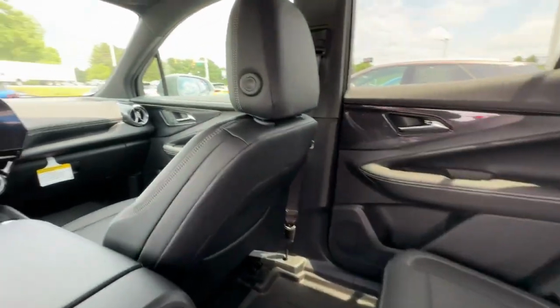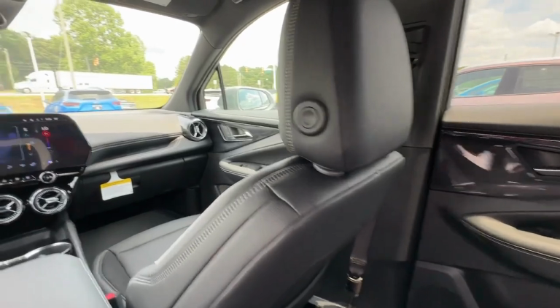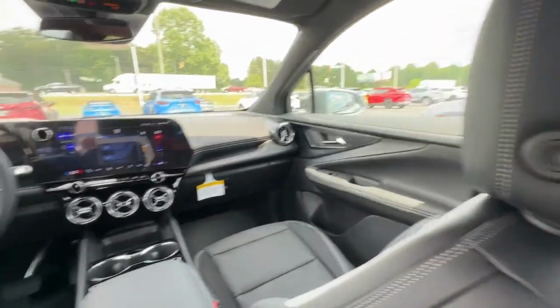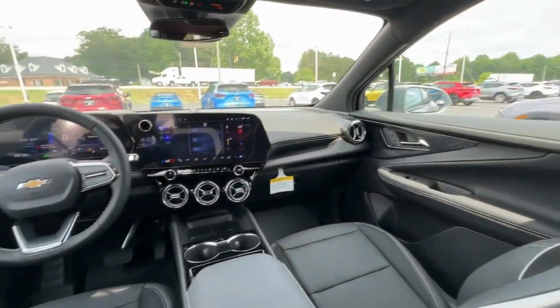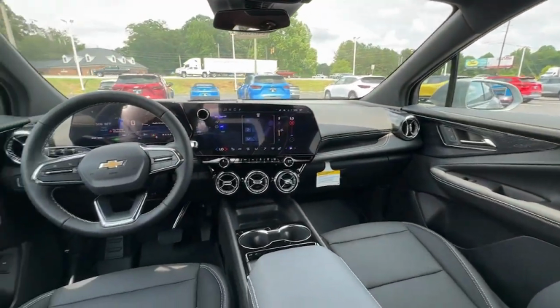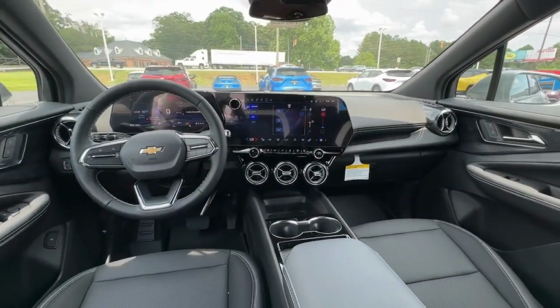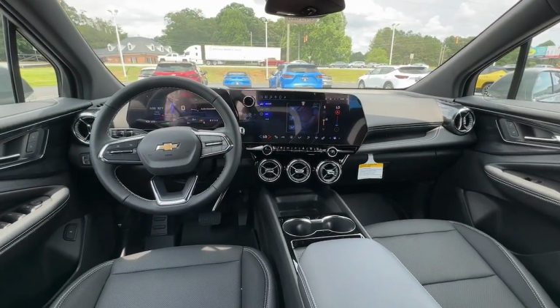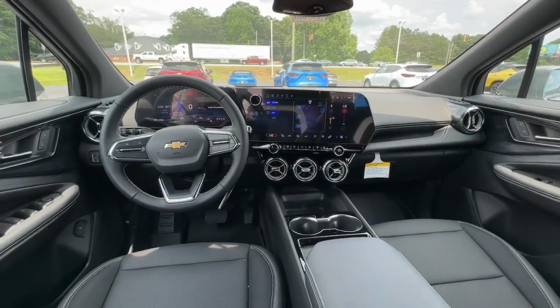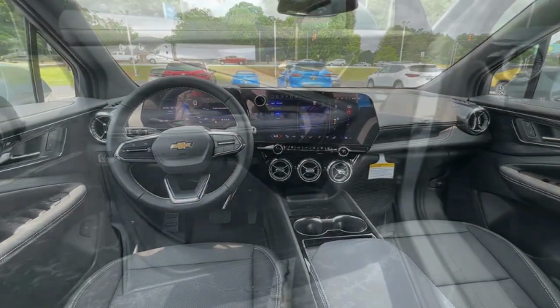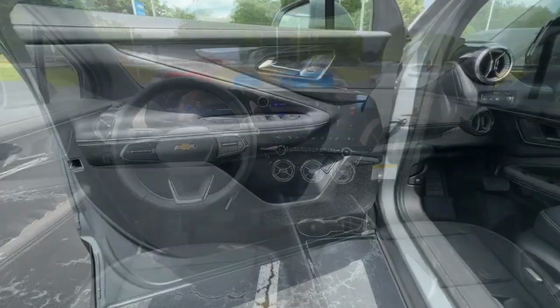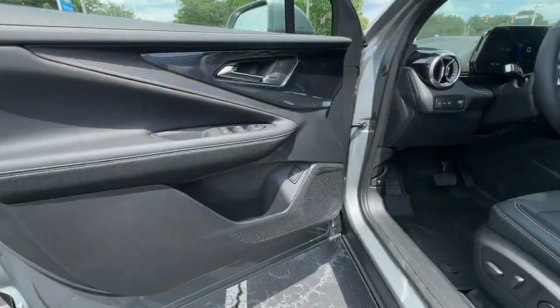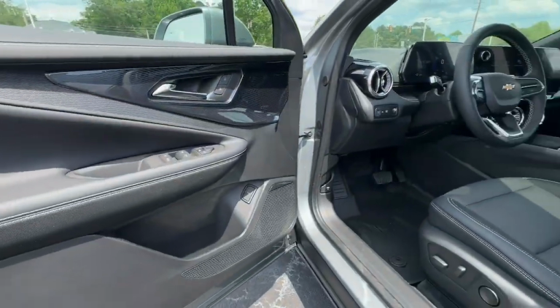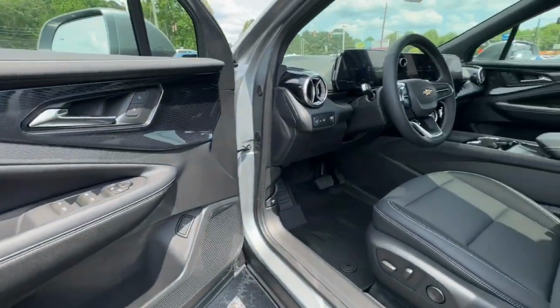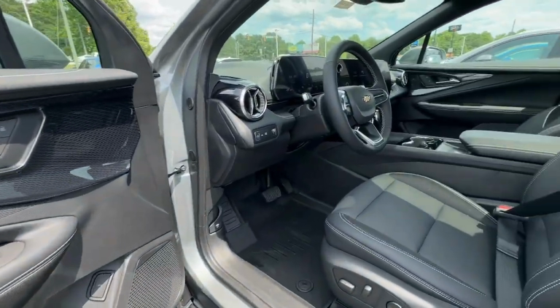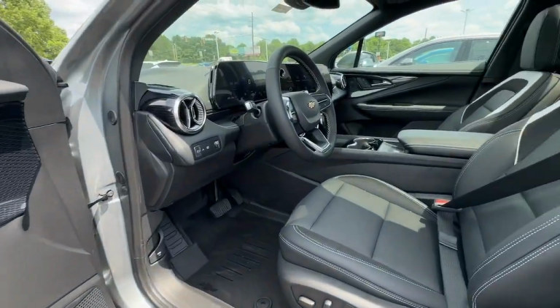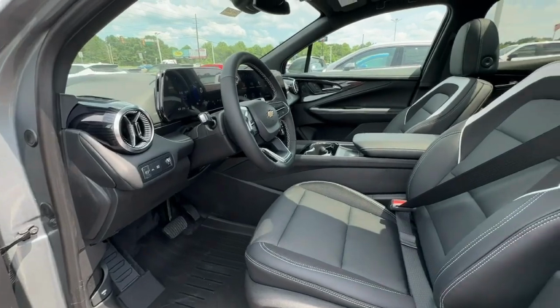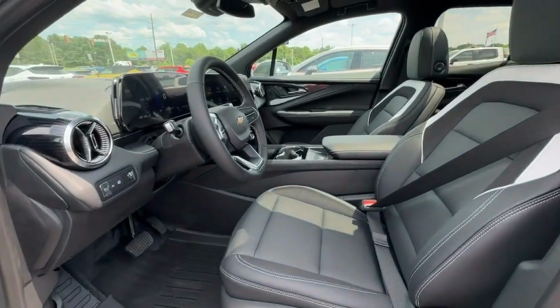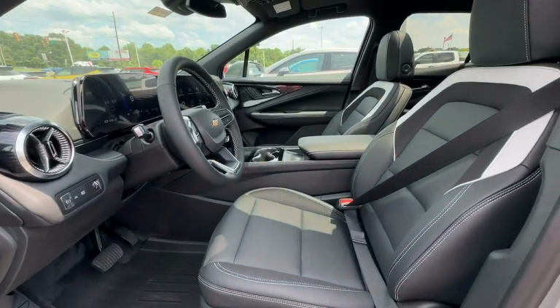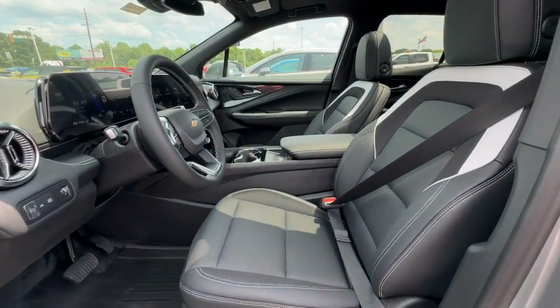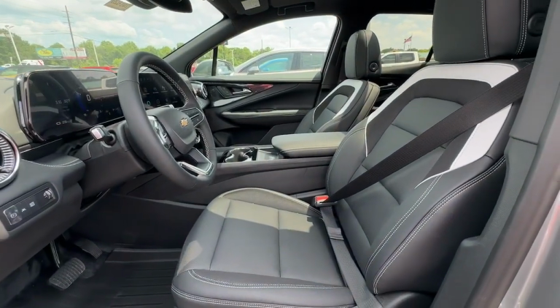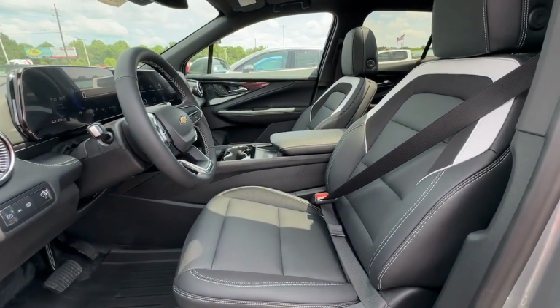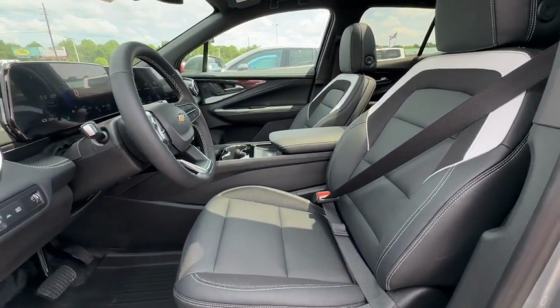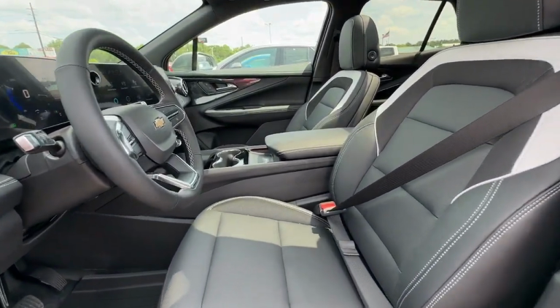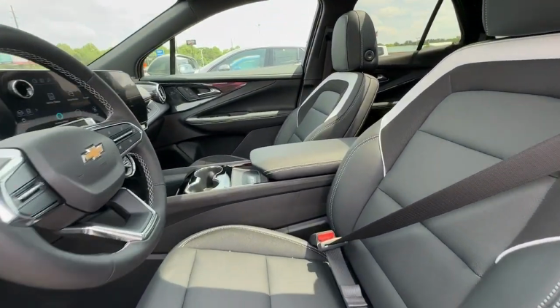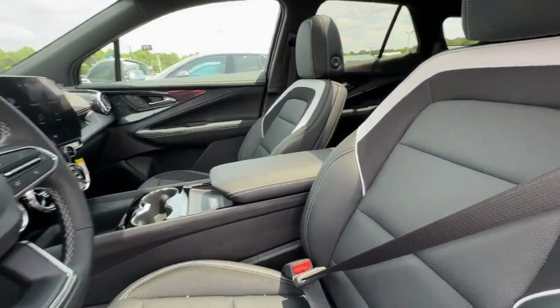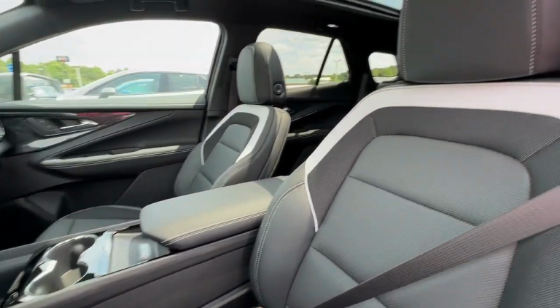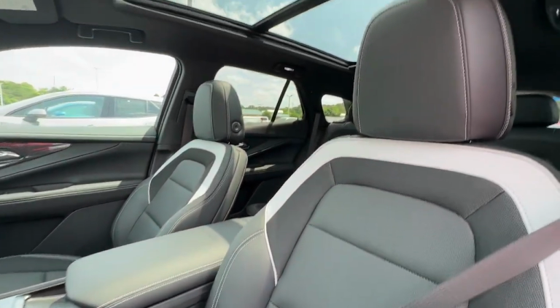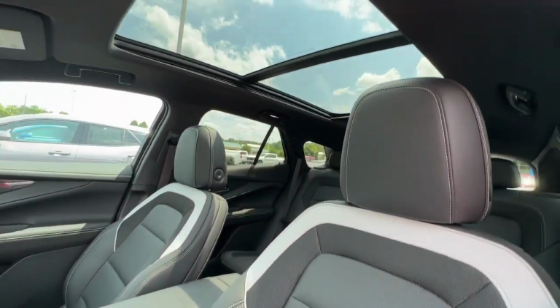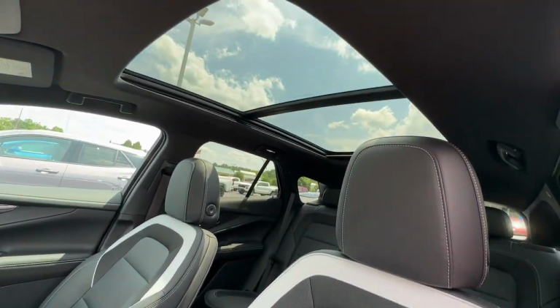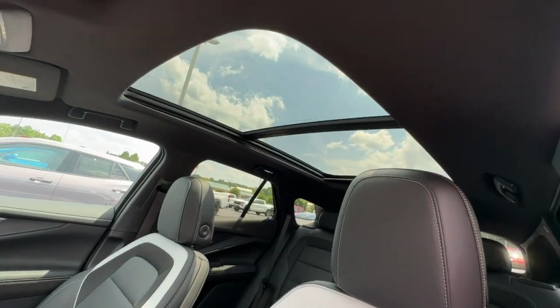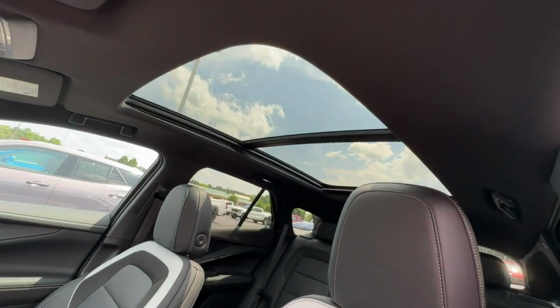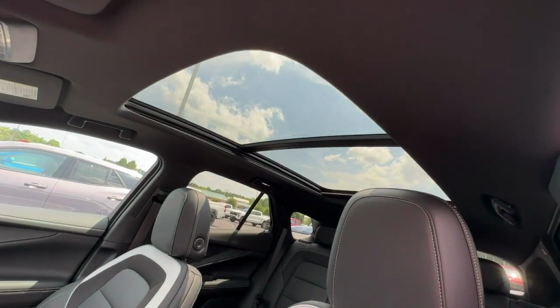Feel ready to explore your world in eco-friendly EV style in this all-wheel drive Blazer LT. Treat yourself to a test drive today. Our staff will toss you the keys and give you an outstanding customer experience.